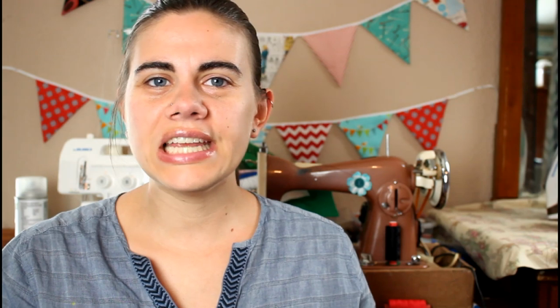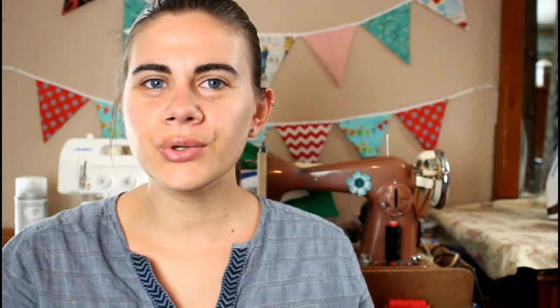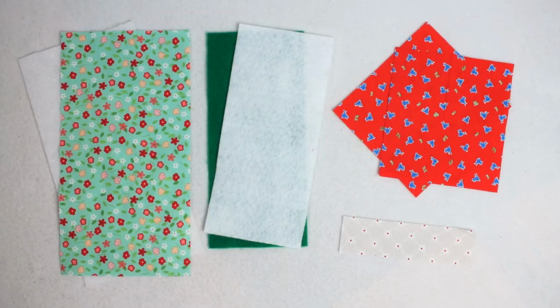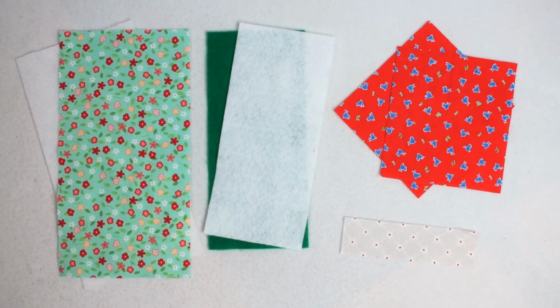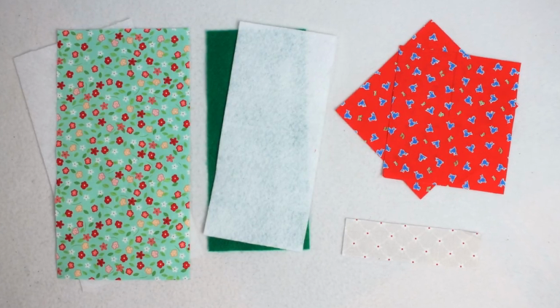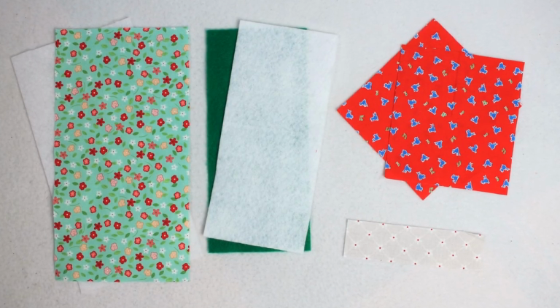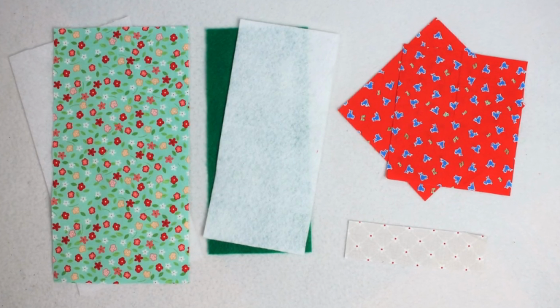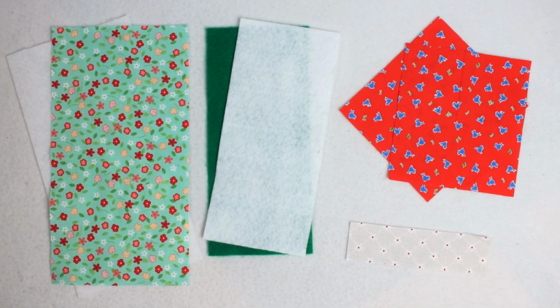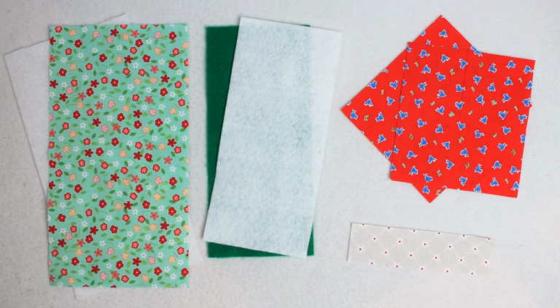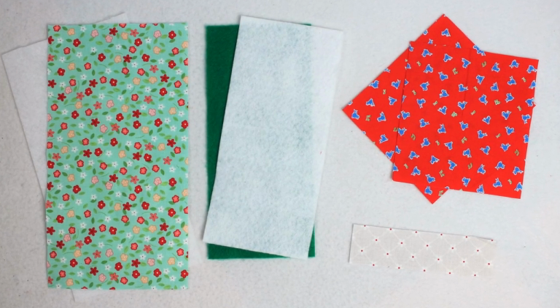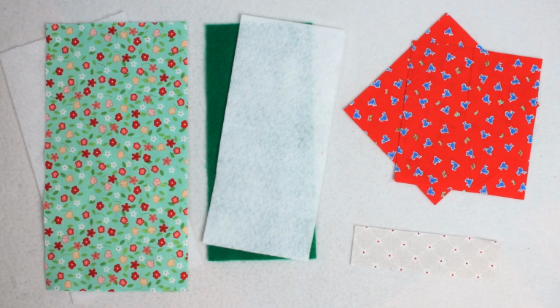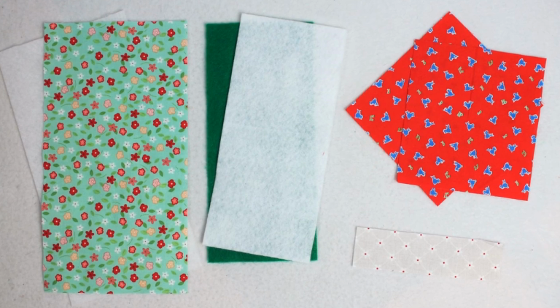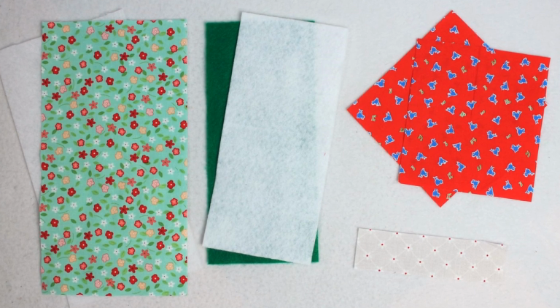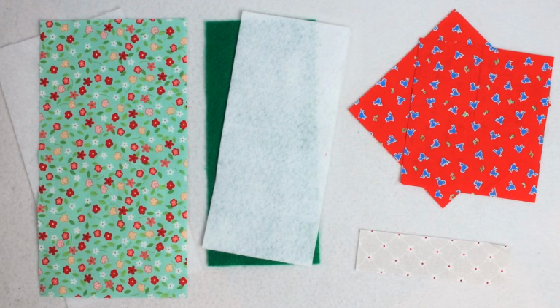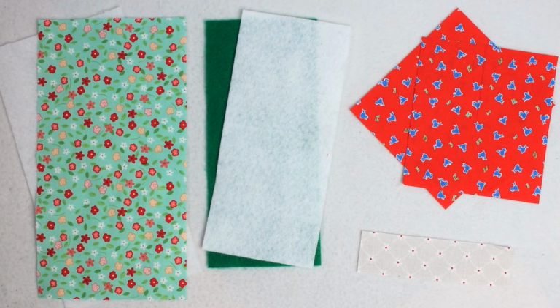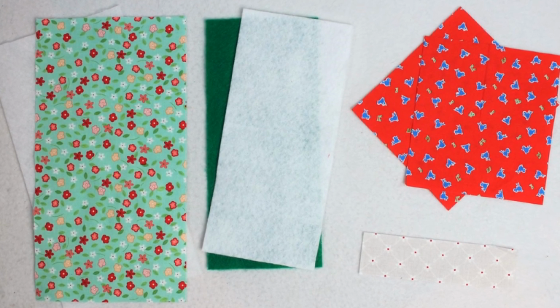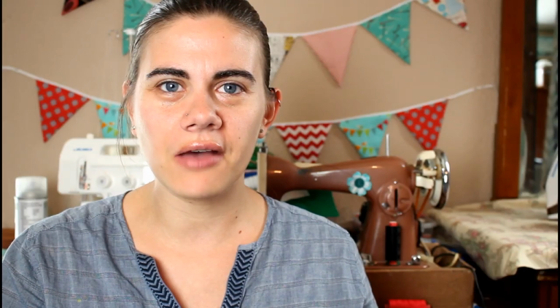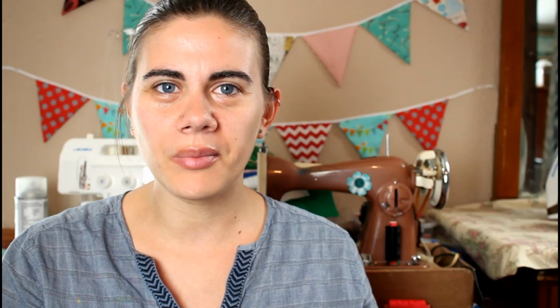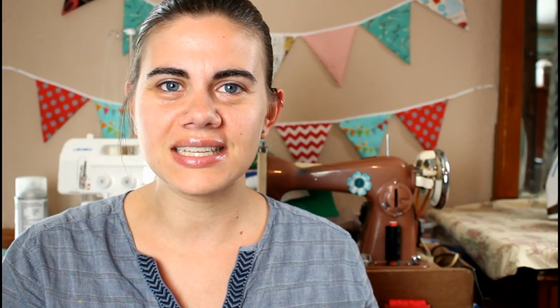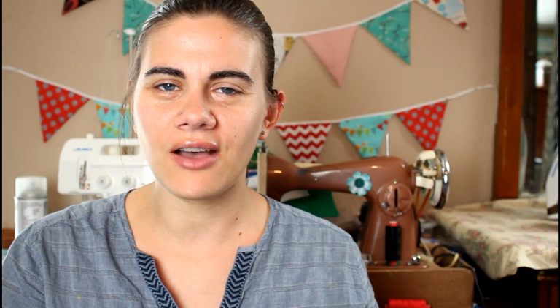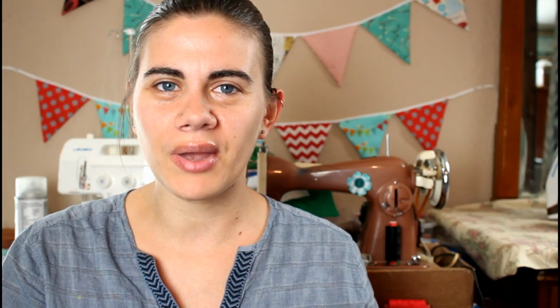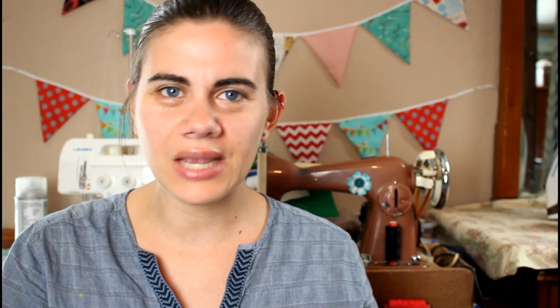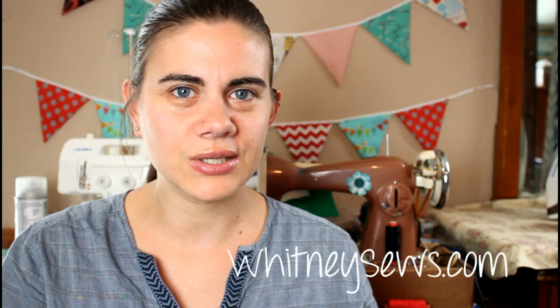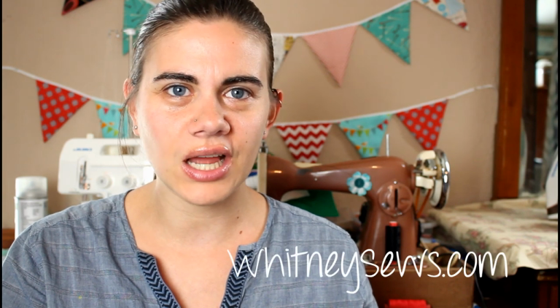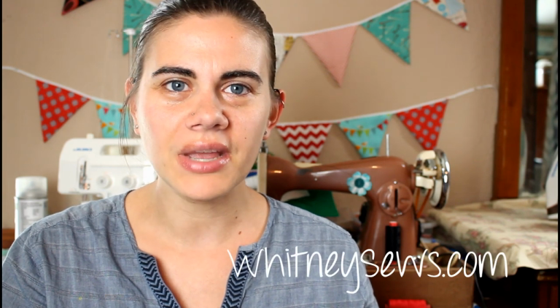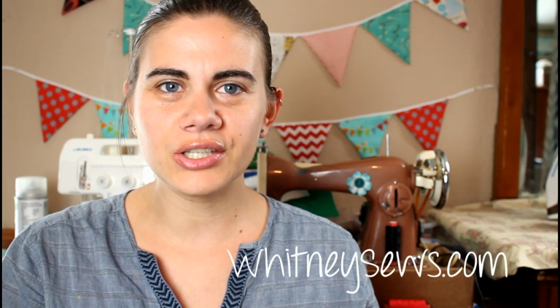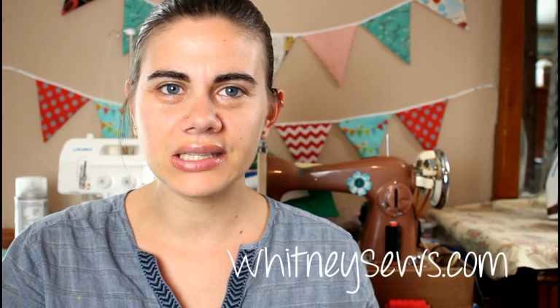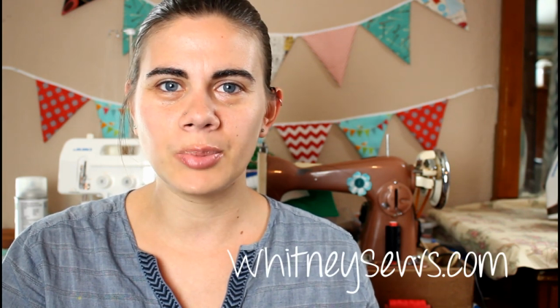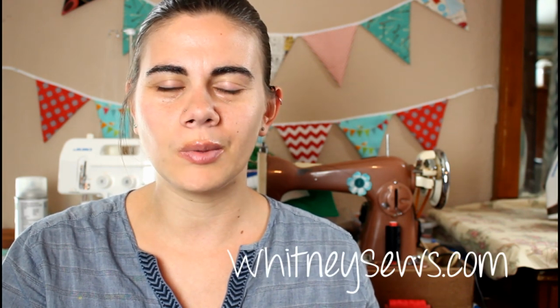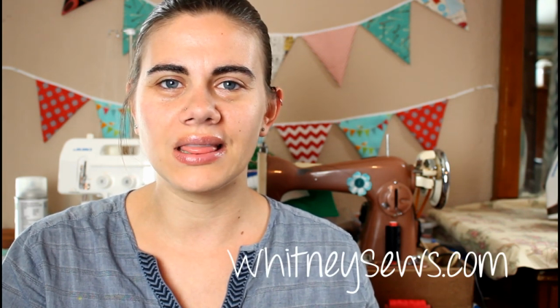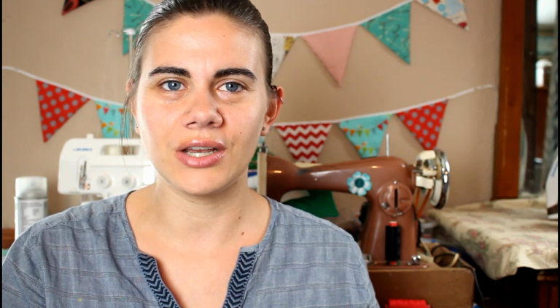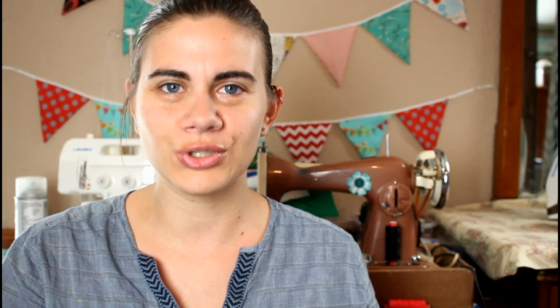You will need two to three different cotton fabrics, one or two different colors of felt, as well as a piece of fusible fleece. I will have all of the measurements listed over on my website WhitneySews.com. The direct link to the post will be in this video's description.